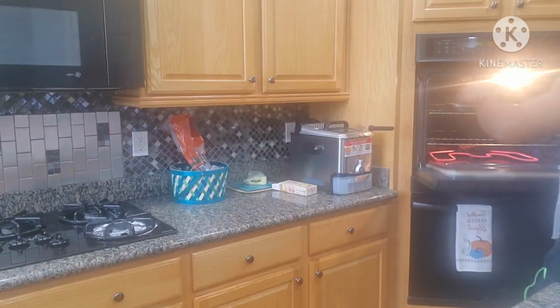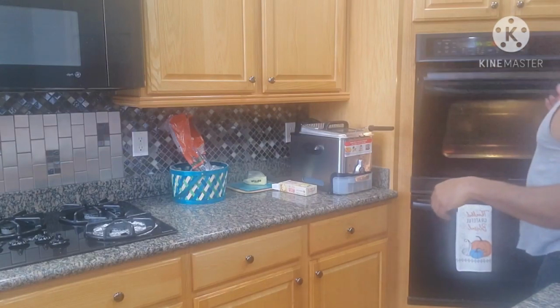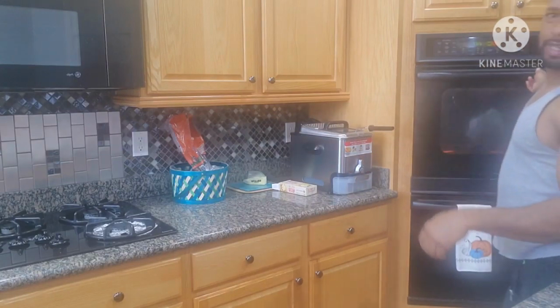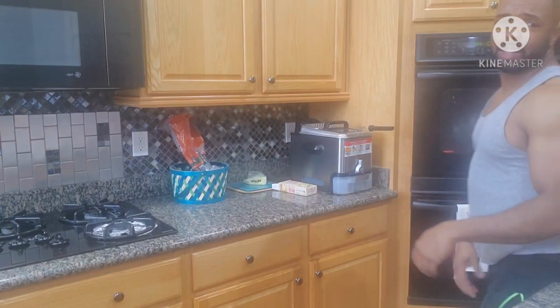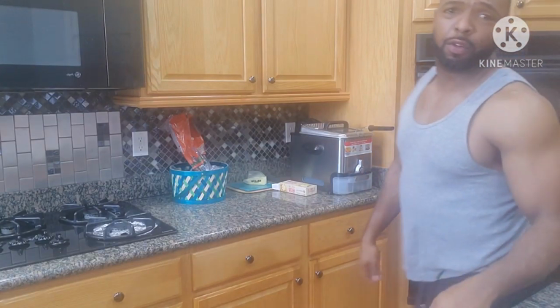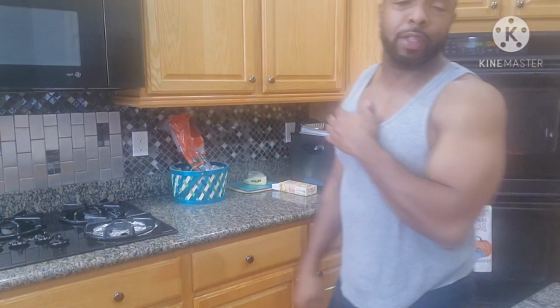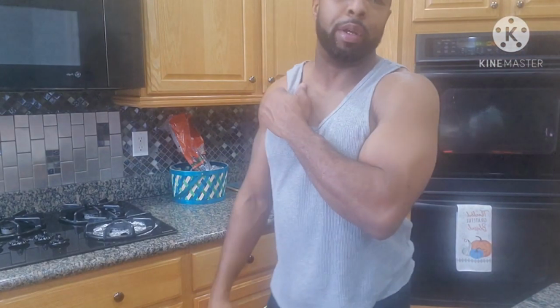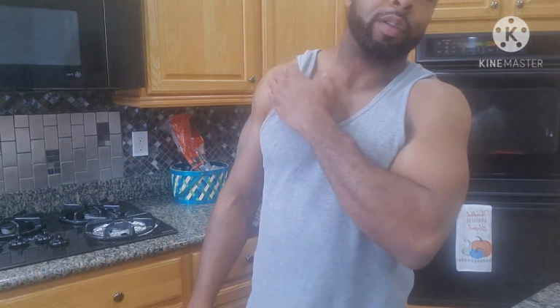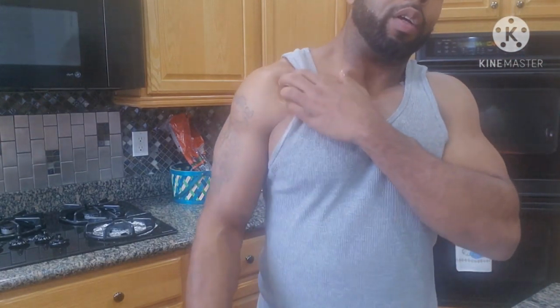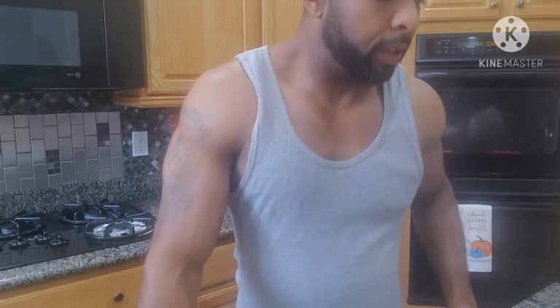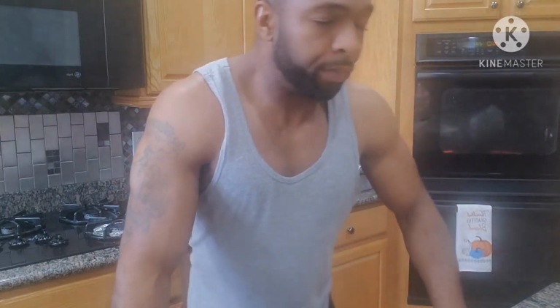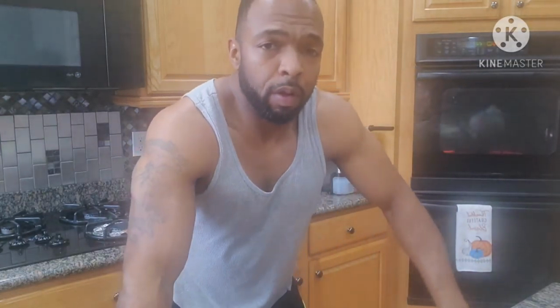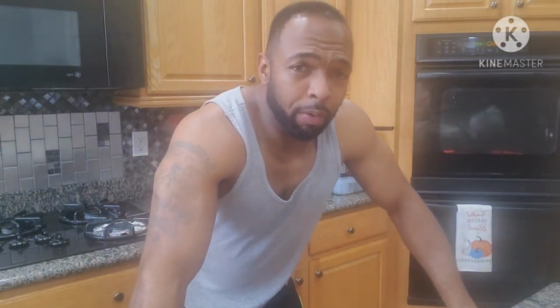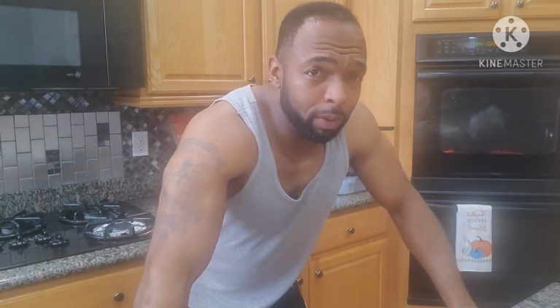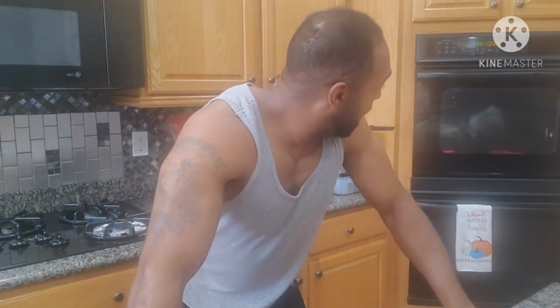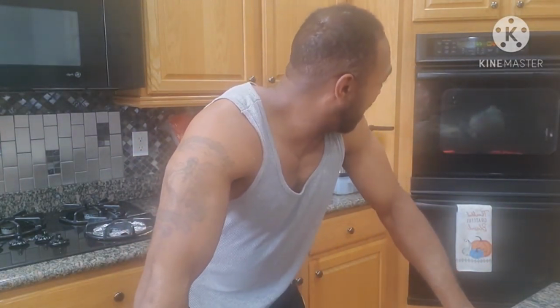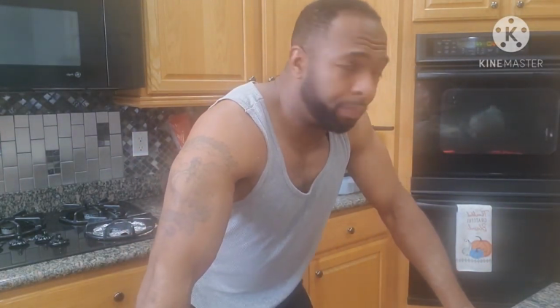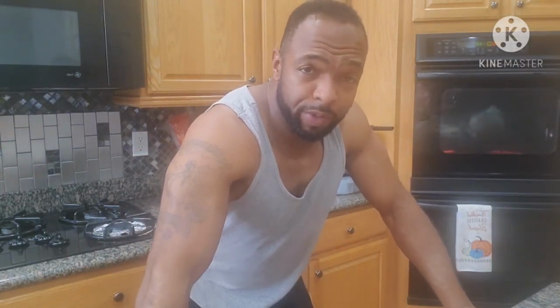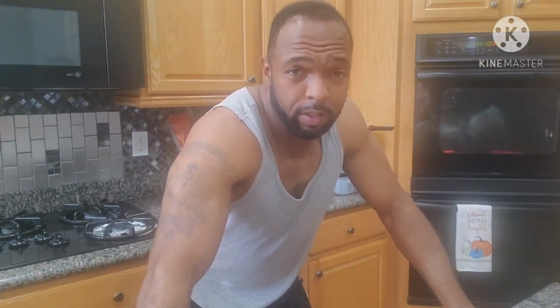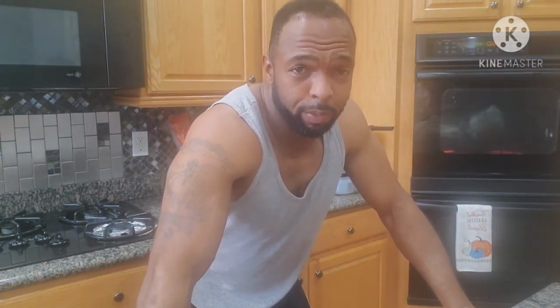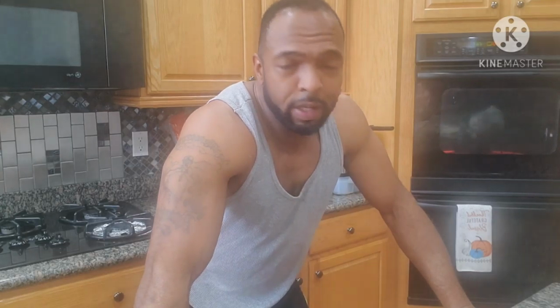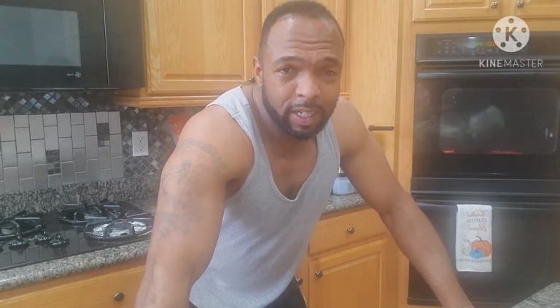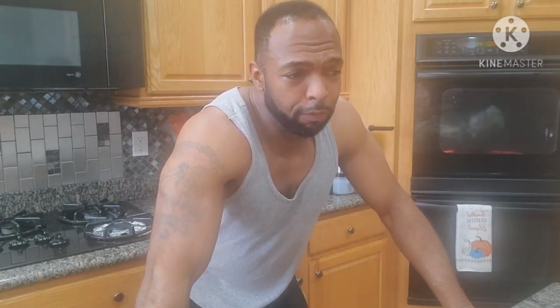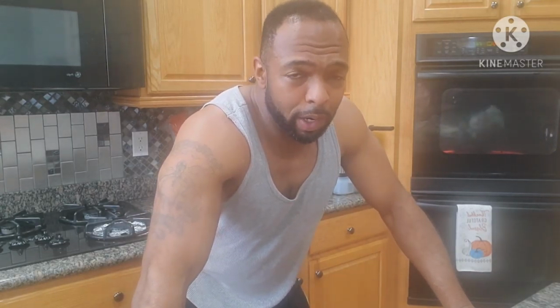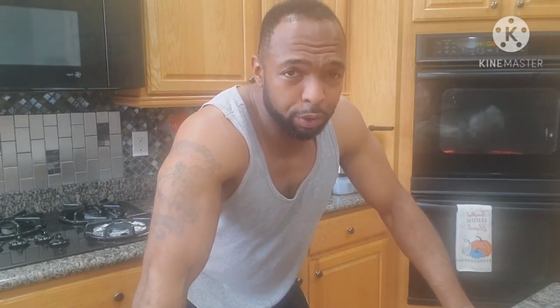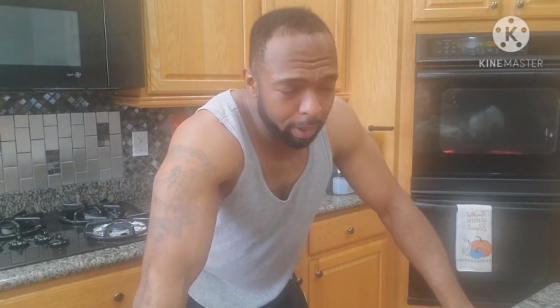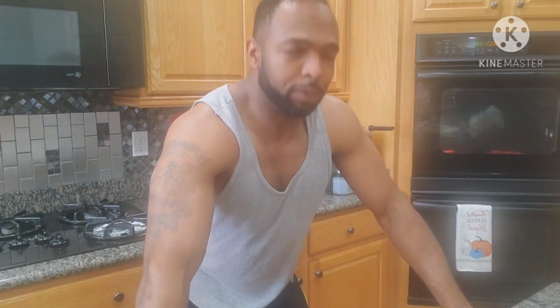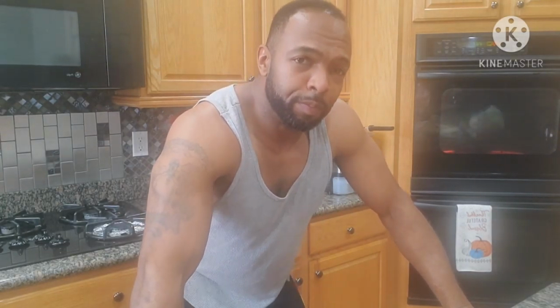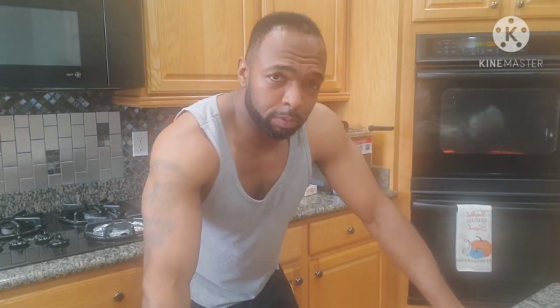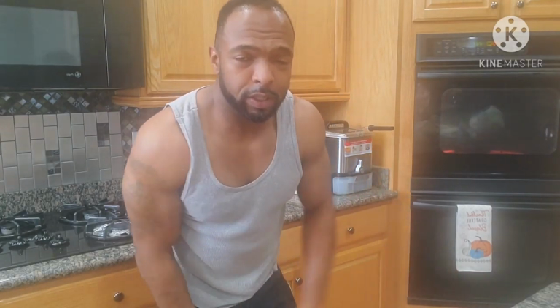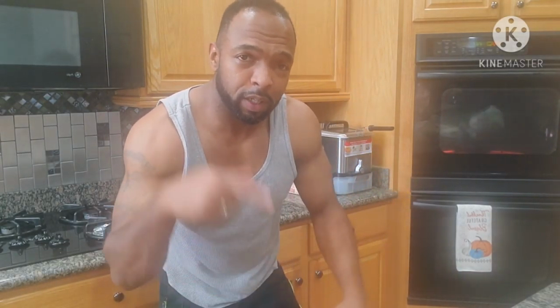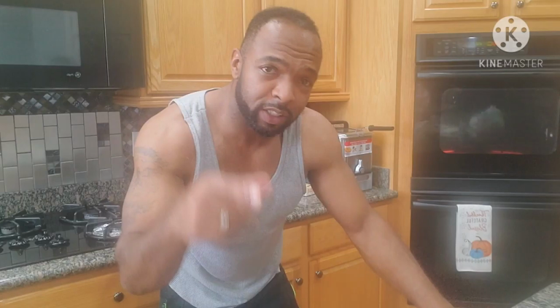We'll let these stay in the oven for about 15 minutes. I will get back with you guys in about 15, 20 minutes and let y'all see the finished product of the triple berry muffins. This has been Country Kitchen — we out.